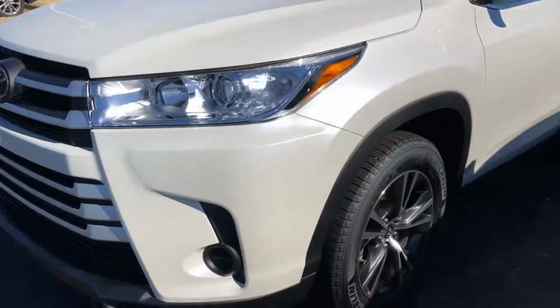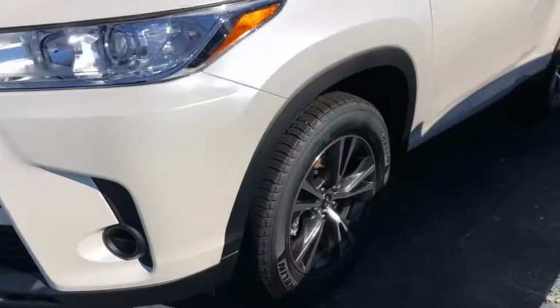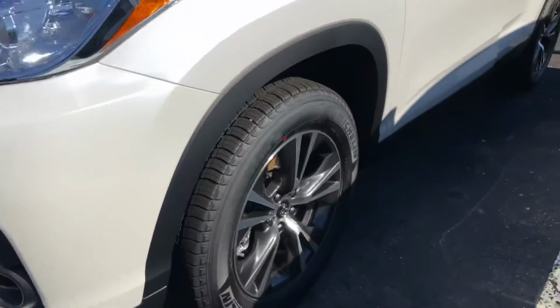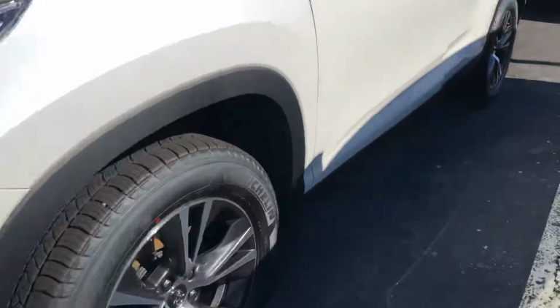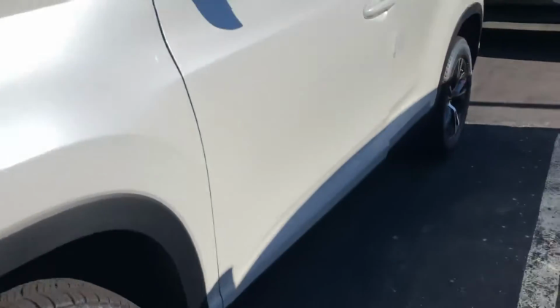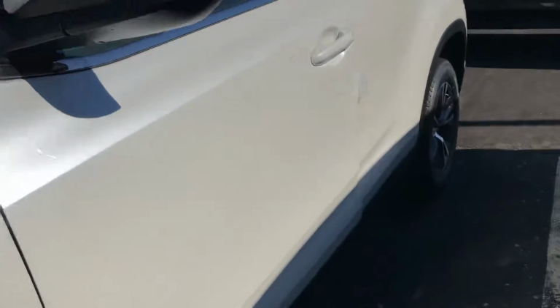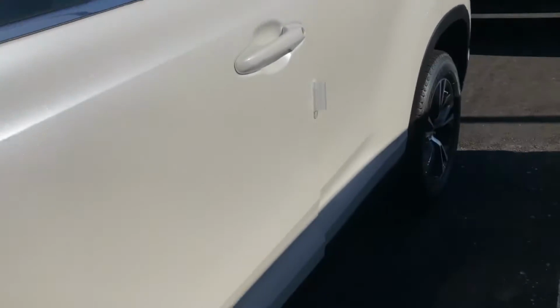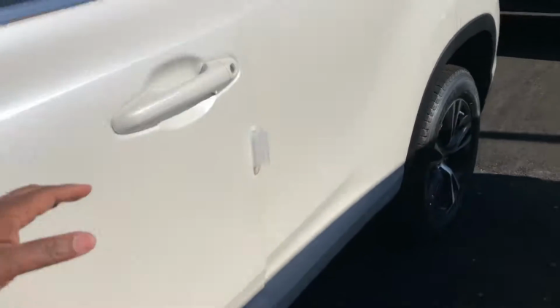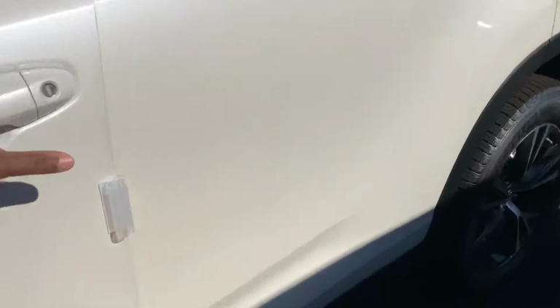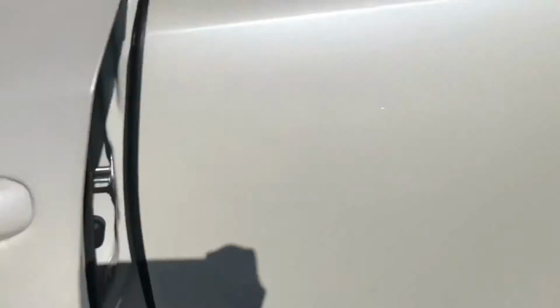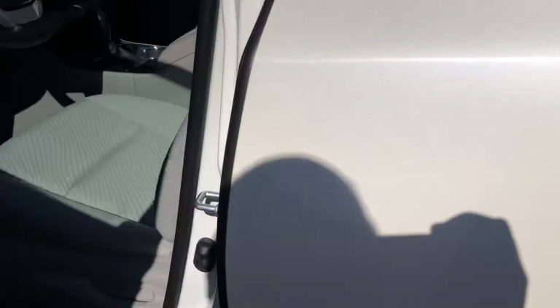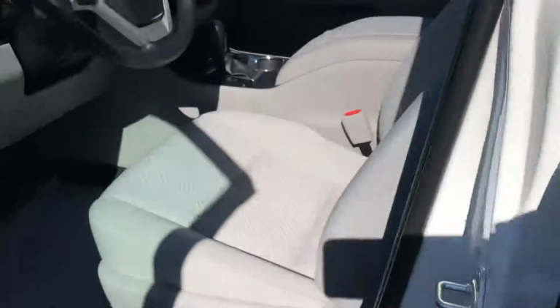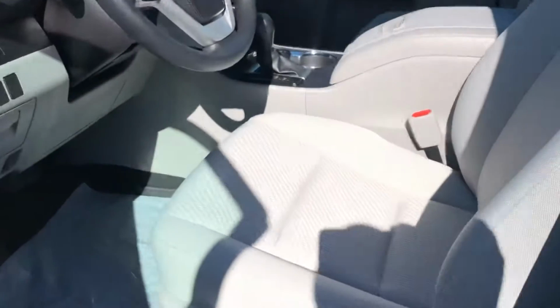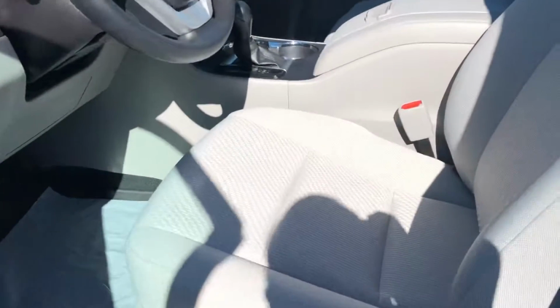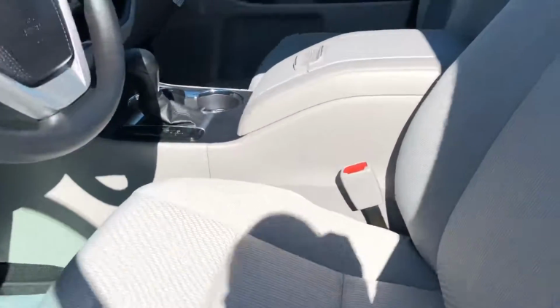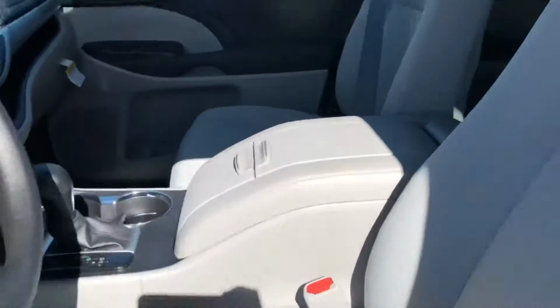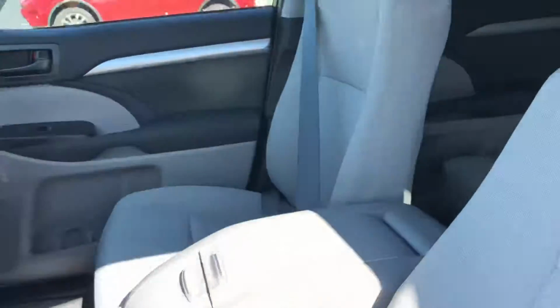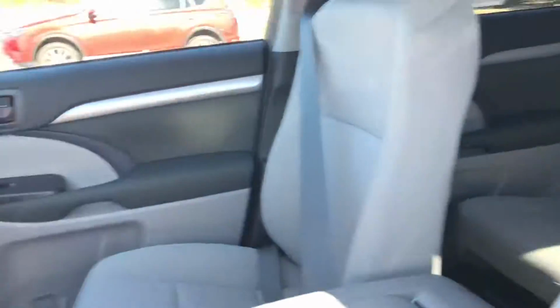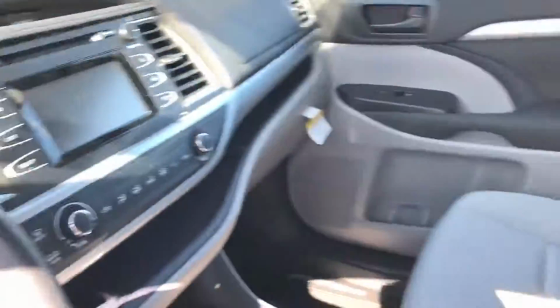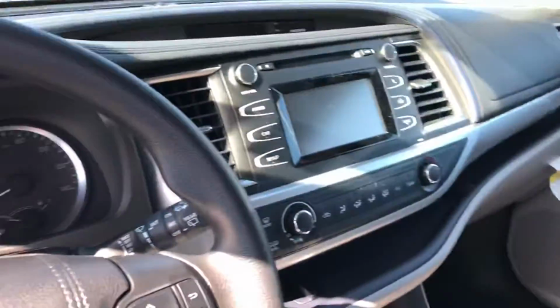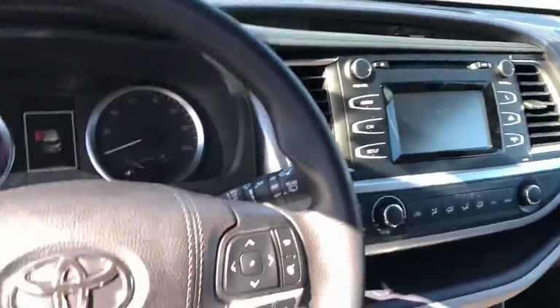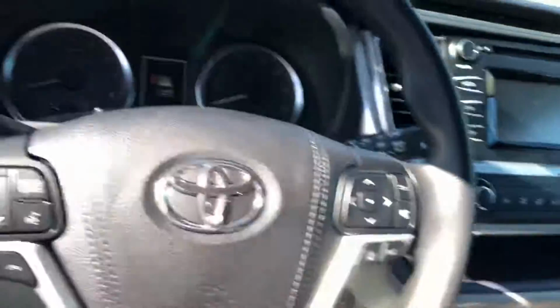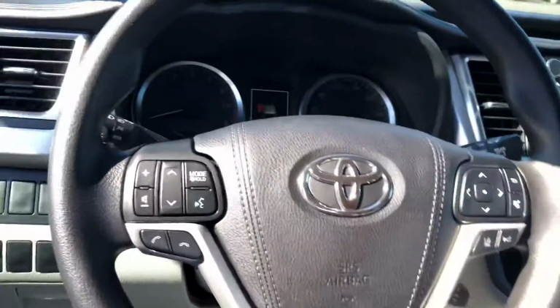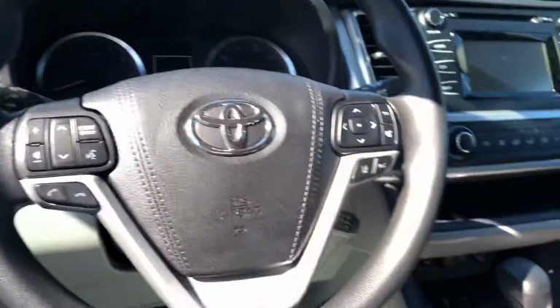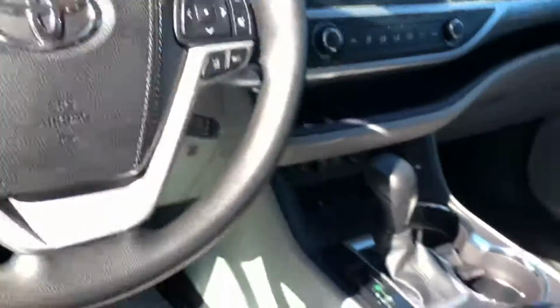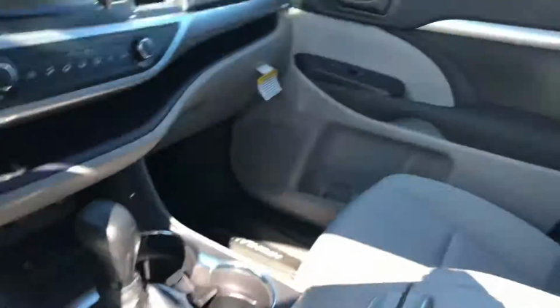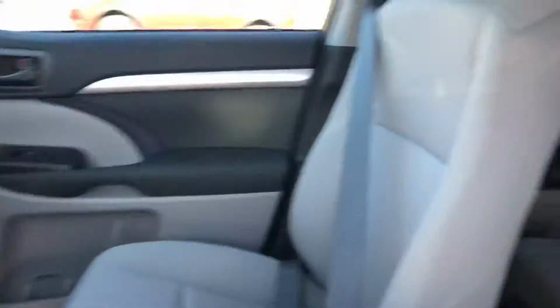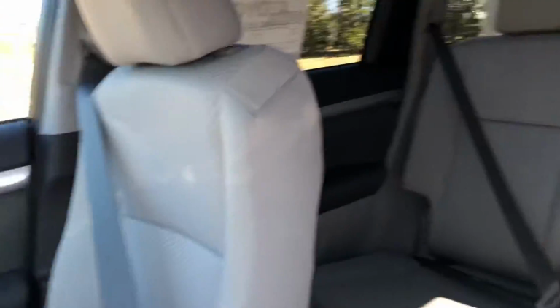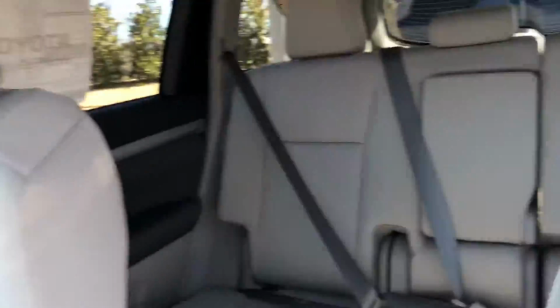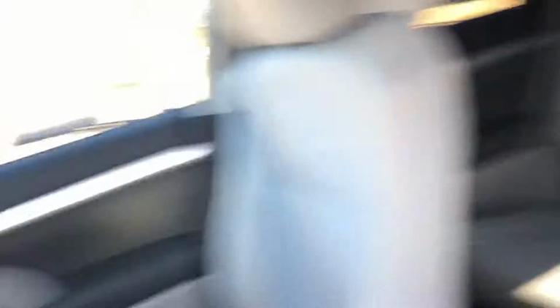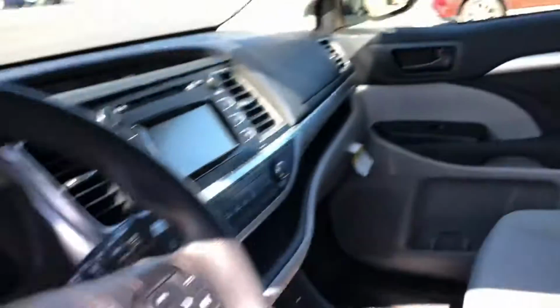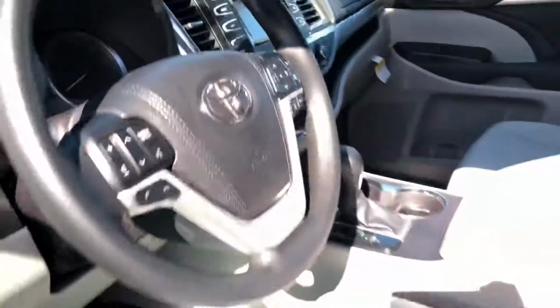I'll show you the interior. The interior is ash or gray. It's similar to the one that I sent you — it's exactly like that, but just a different color.